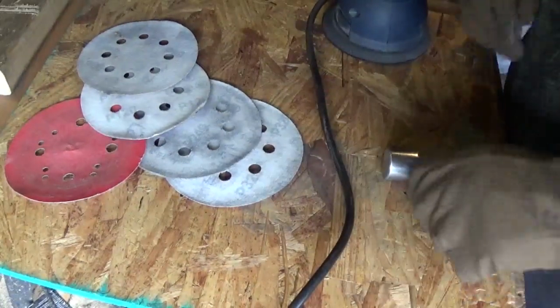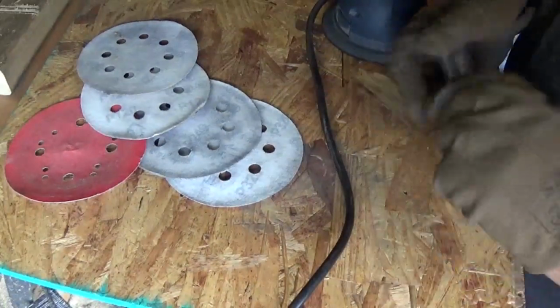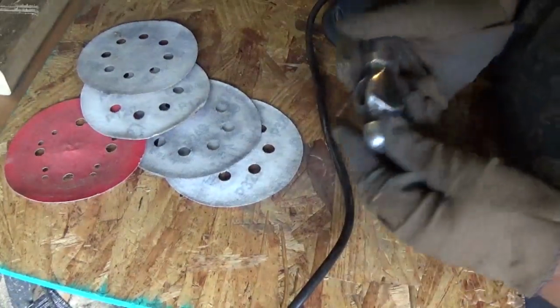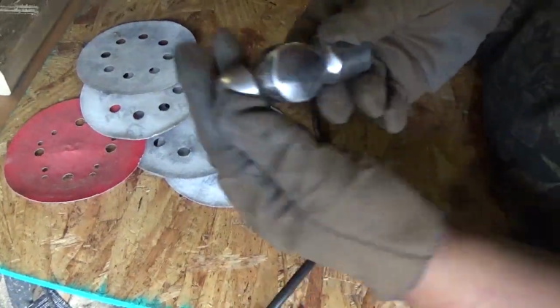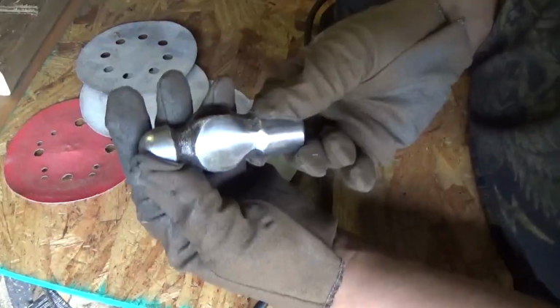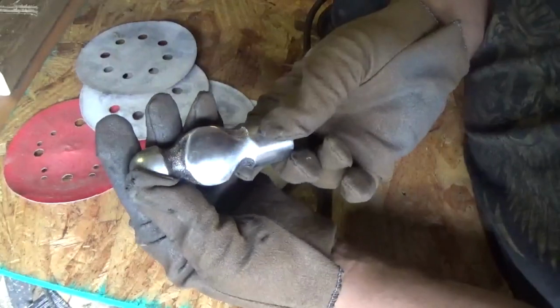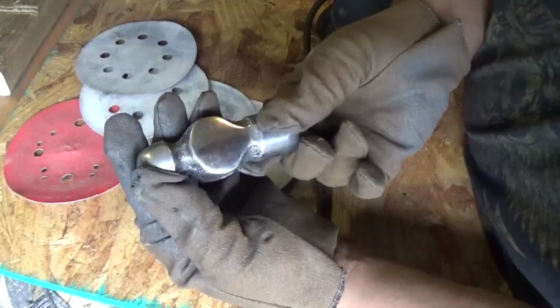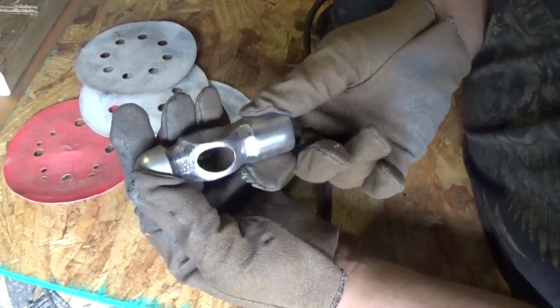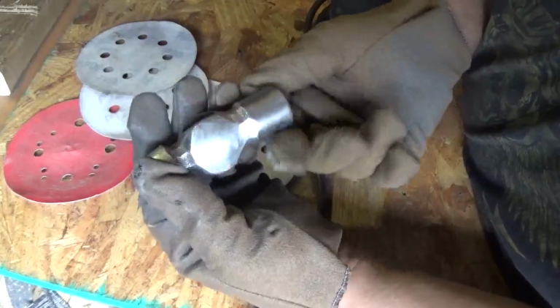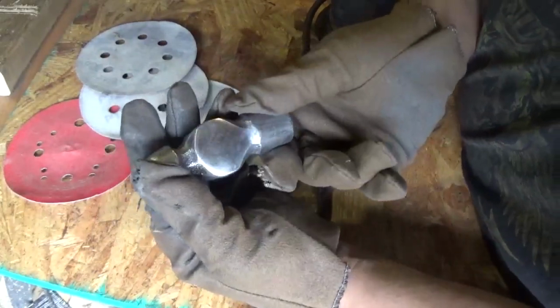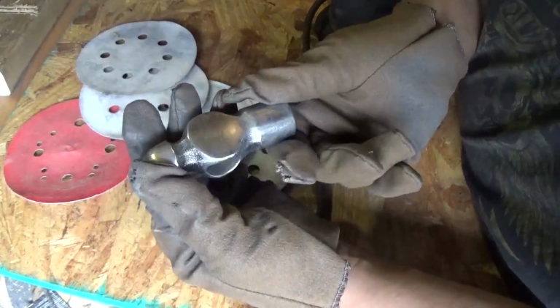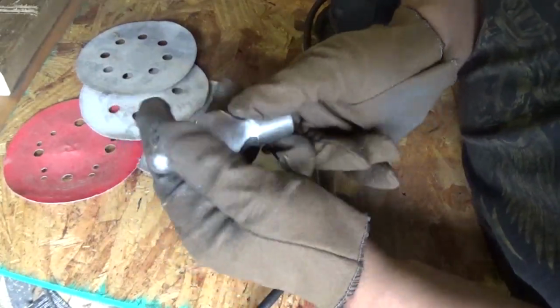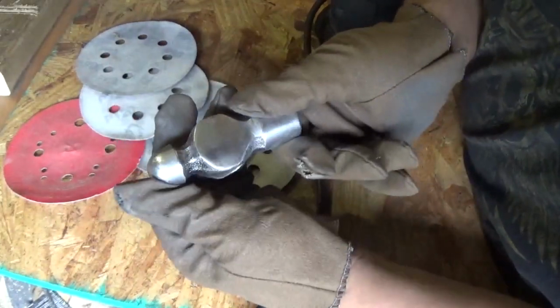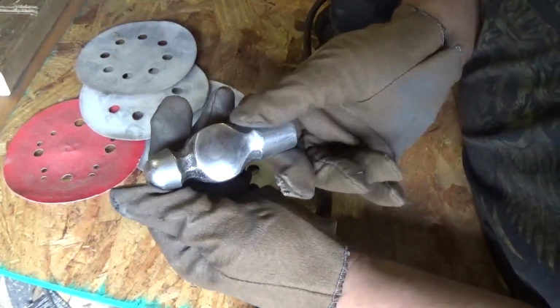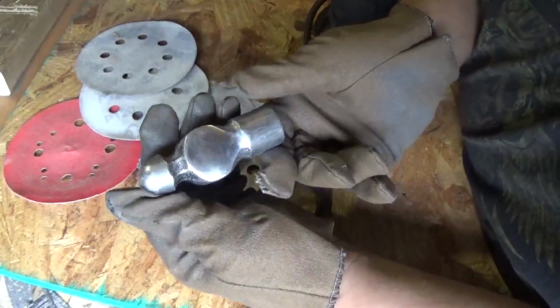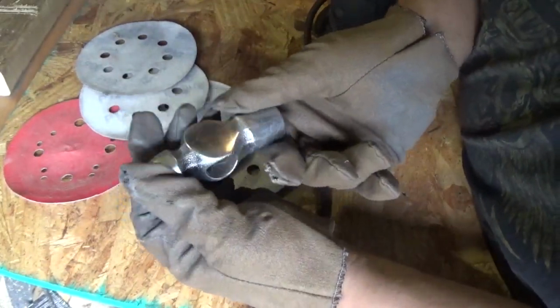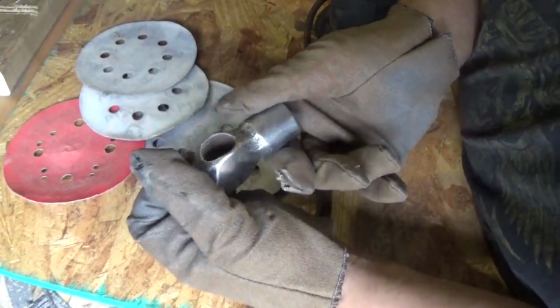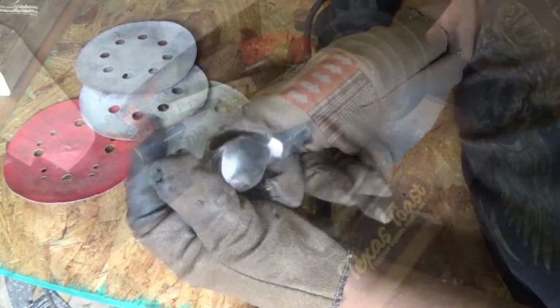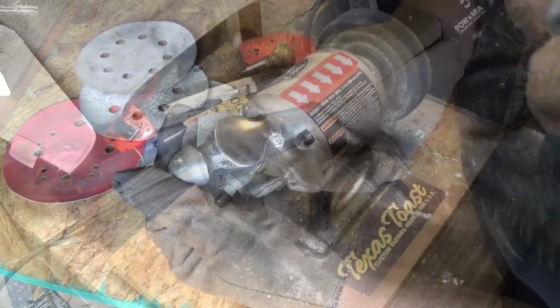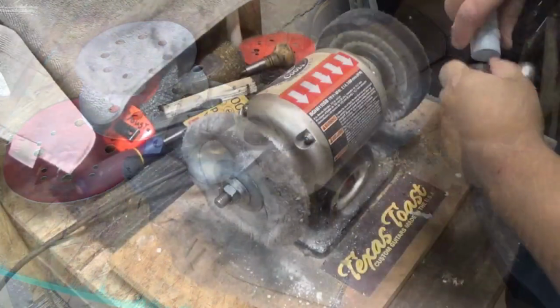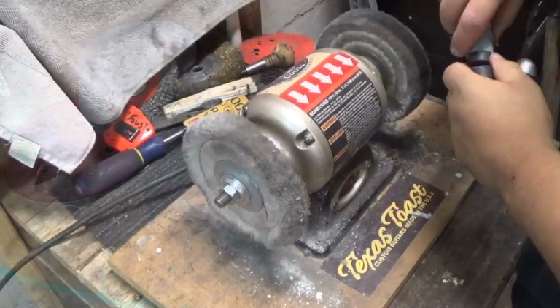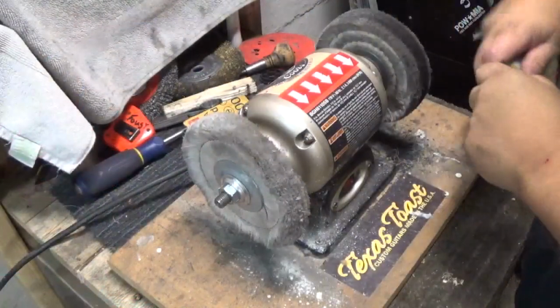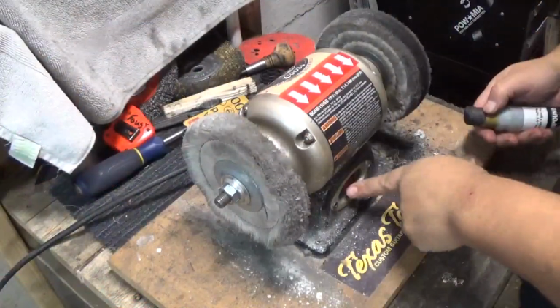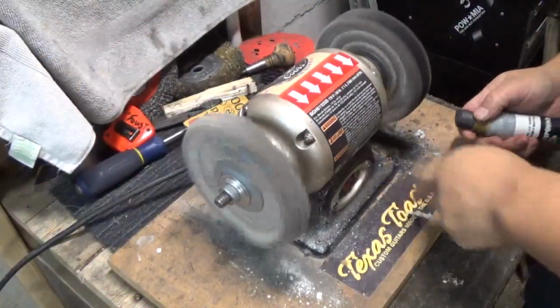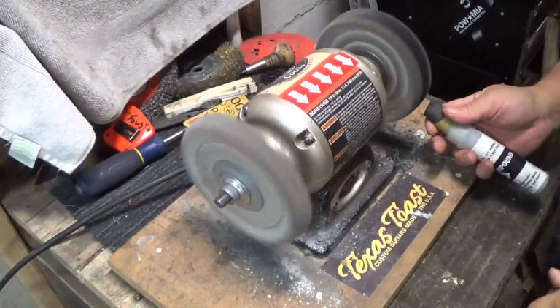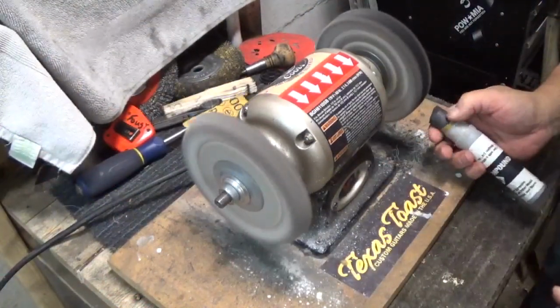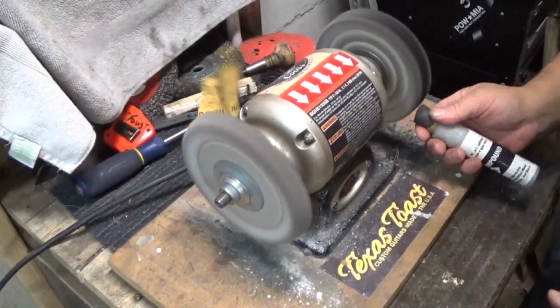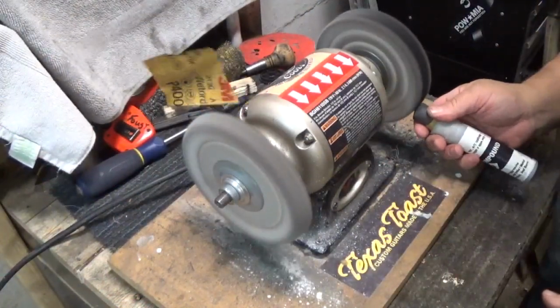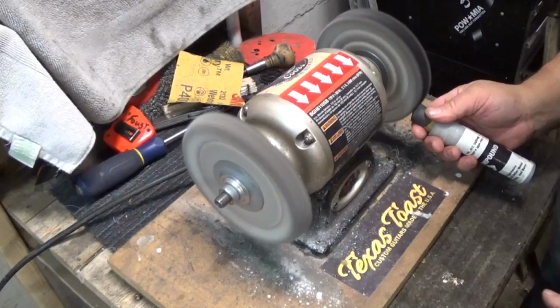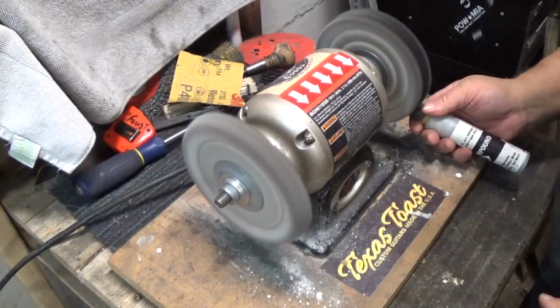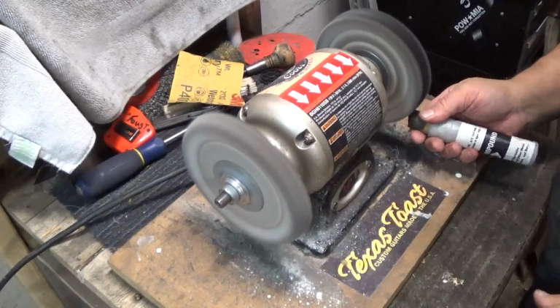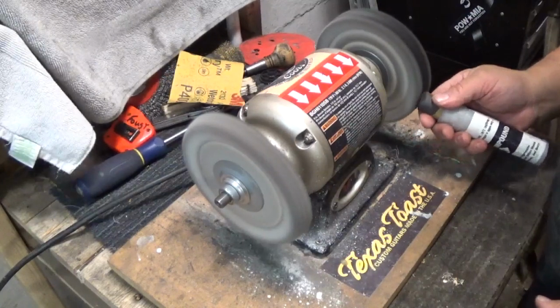That's as far down as I'm going to go on this one. Might take it on the wire wheel, but let's buff it and see where we're at. I'm using my buffing wheel to polish the metal.